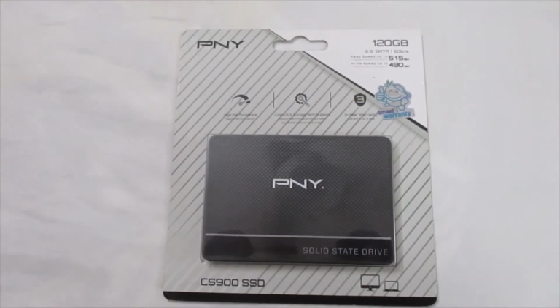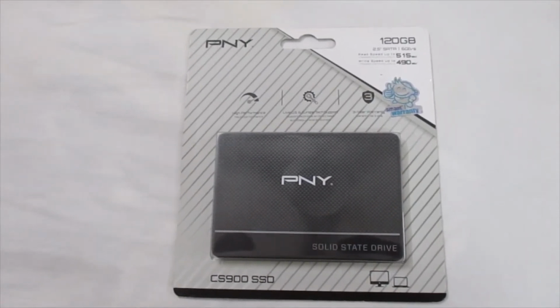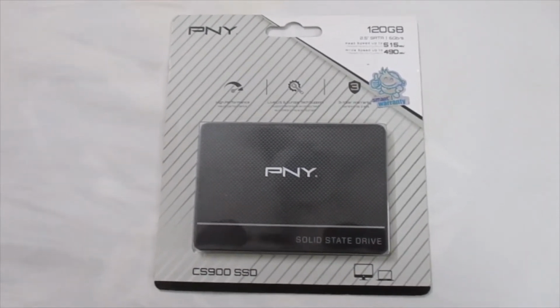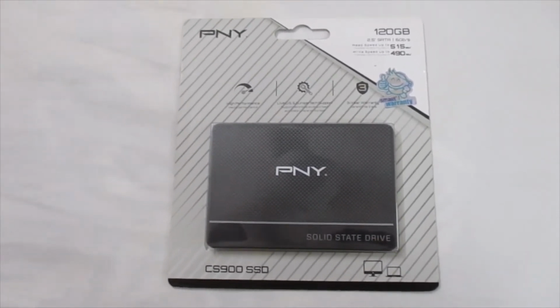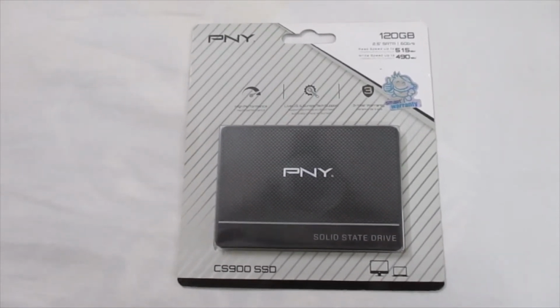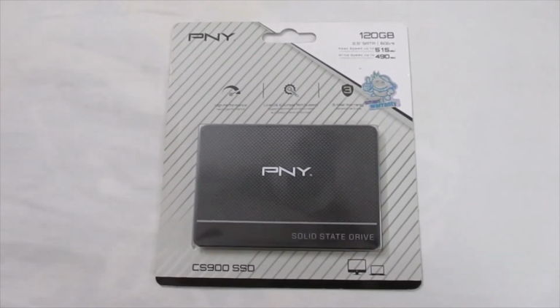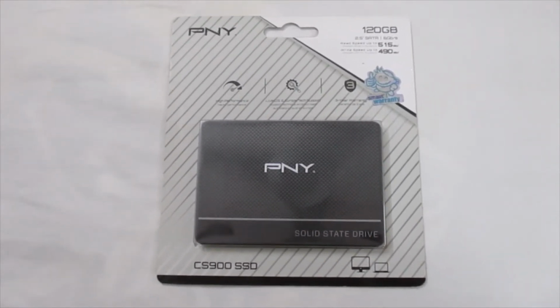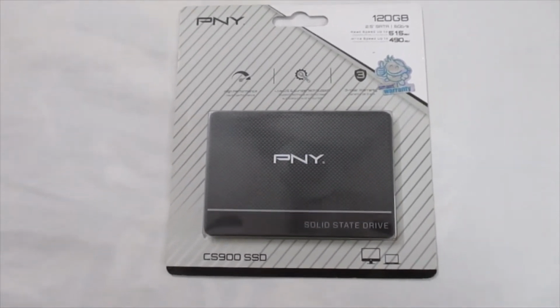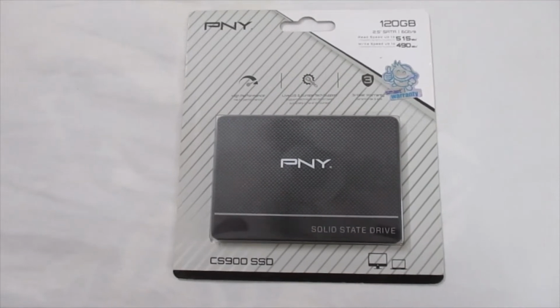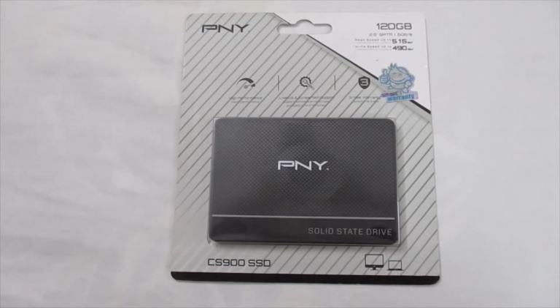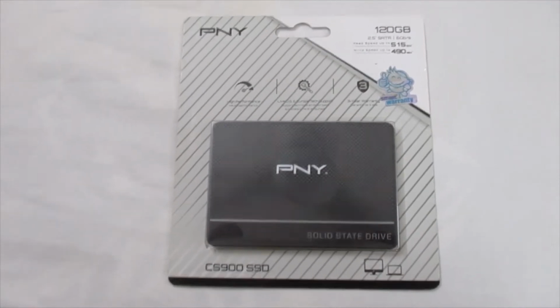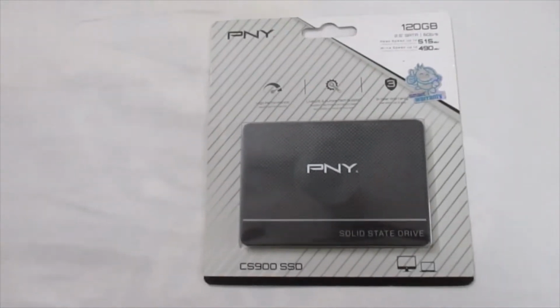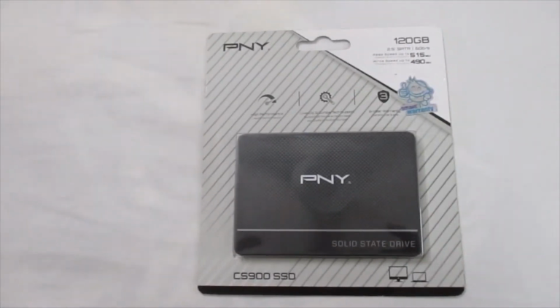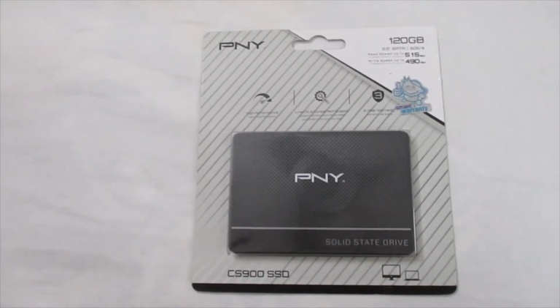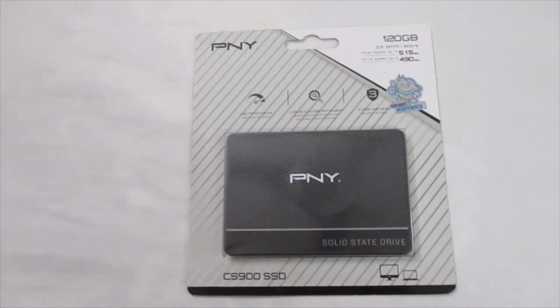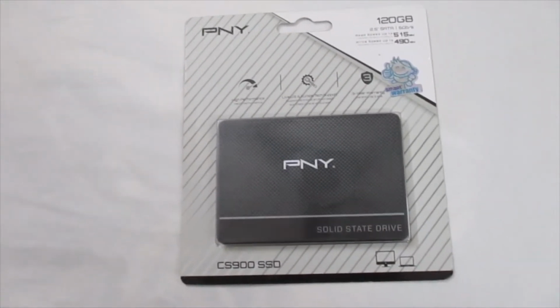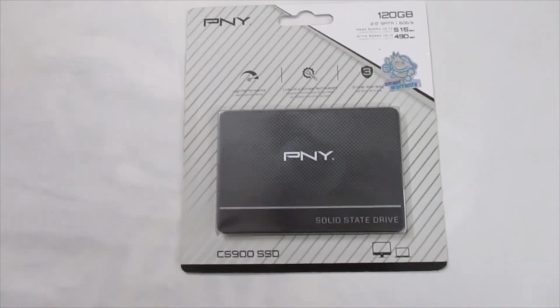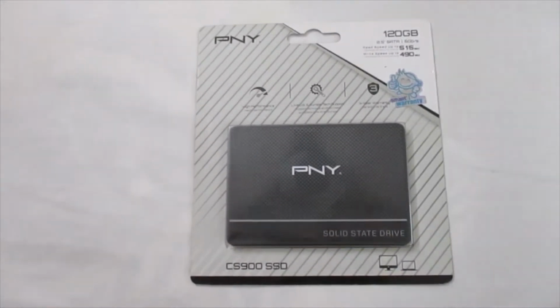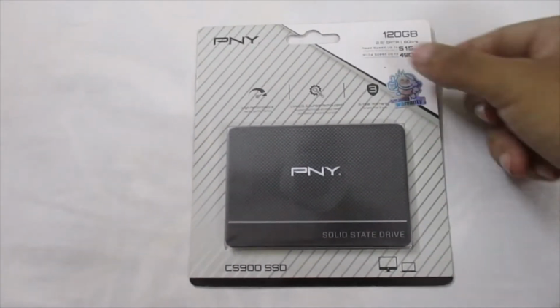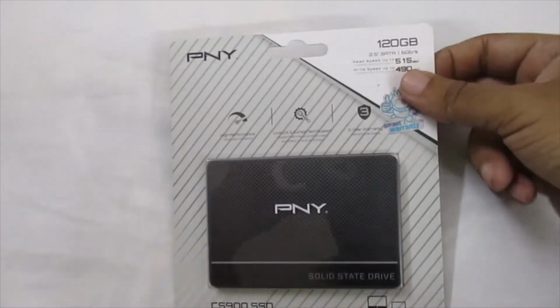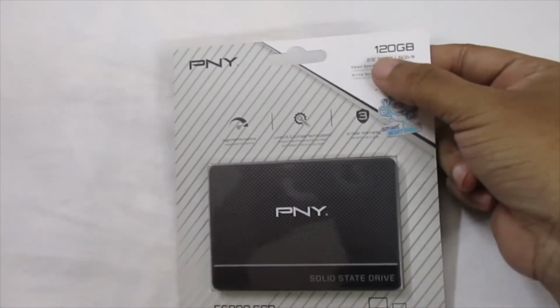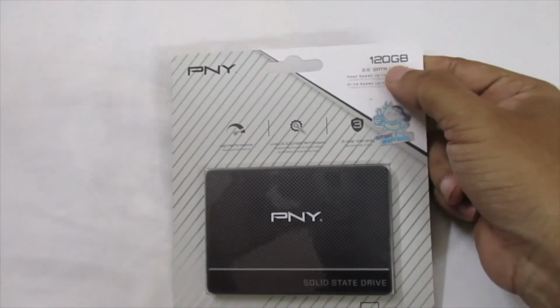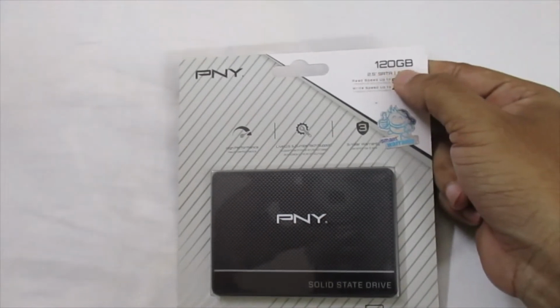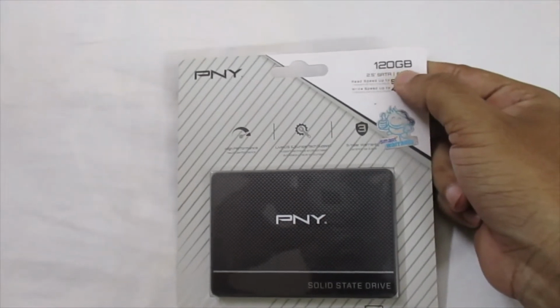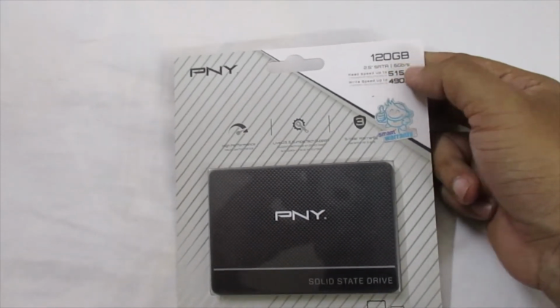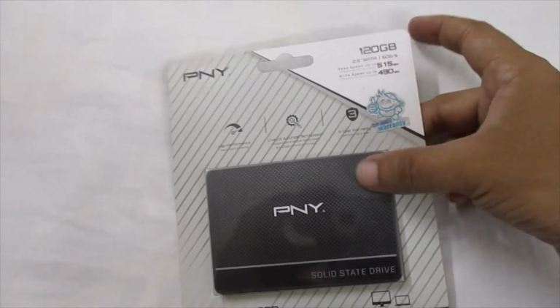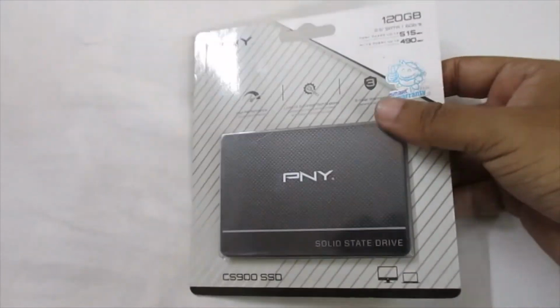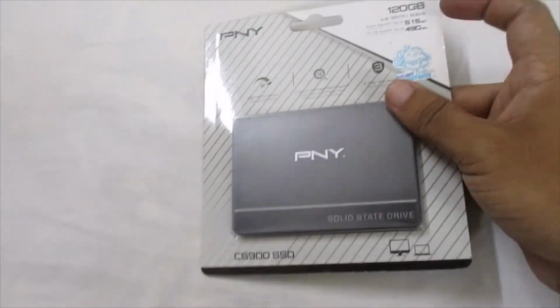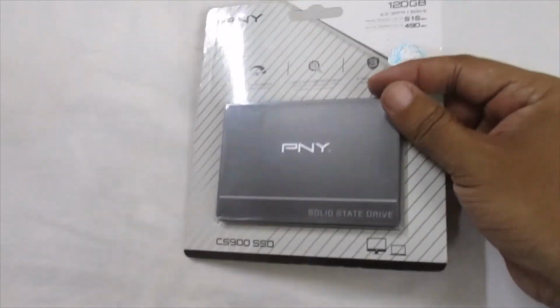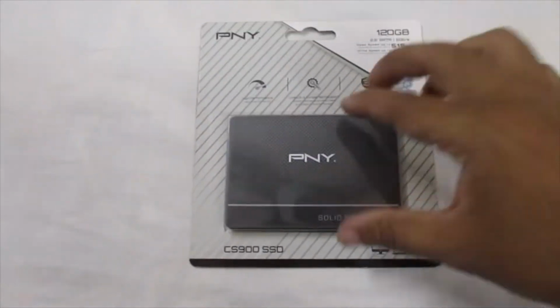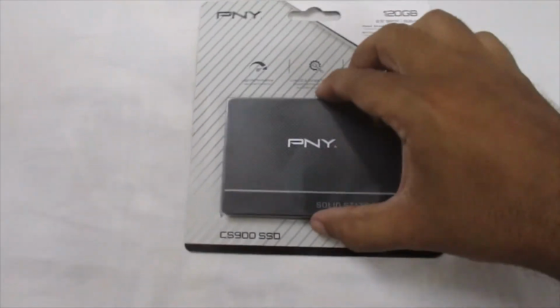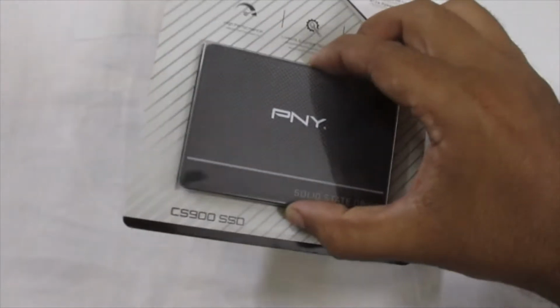Hello, this is Ifti from my channel Life and Me. Today I am reviewing a PNY brand SSD — just a few gigabytes SSD review.